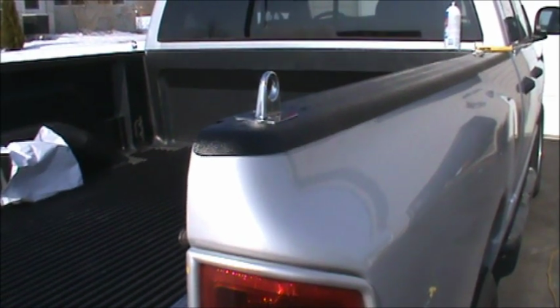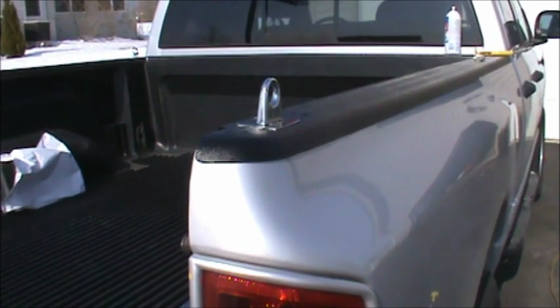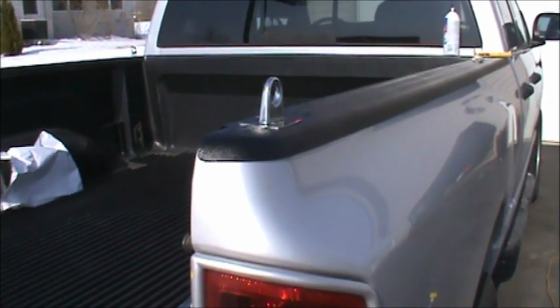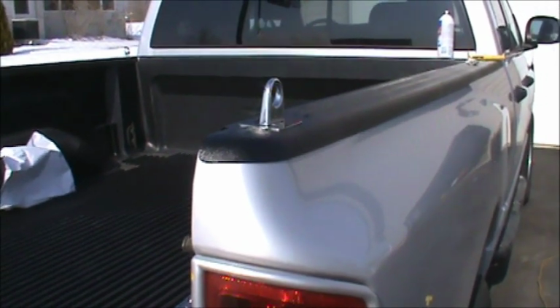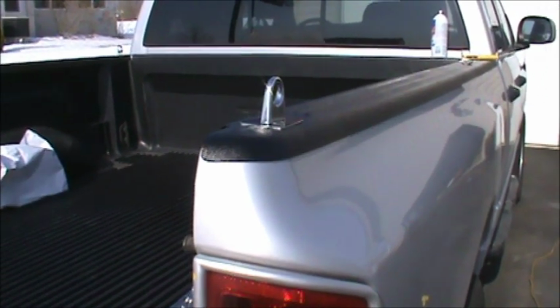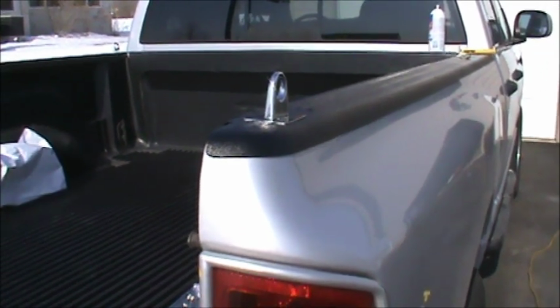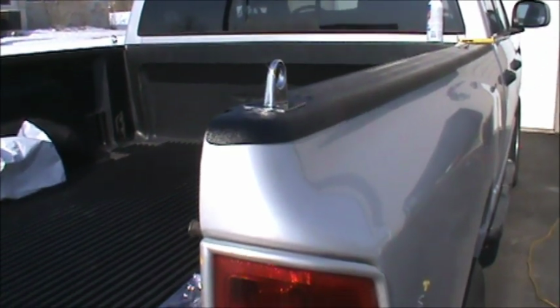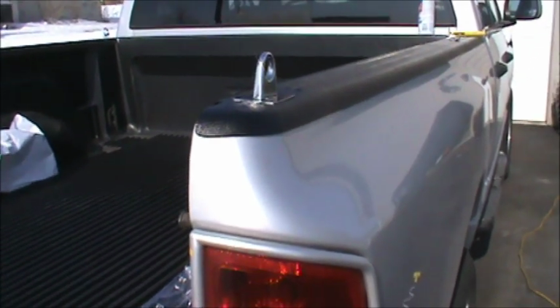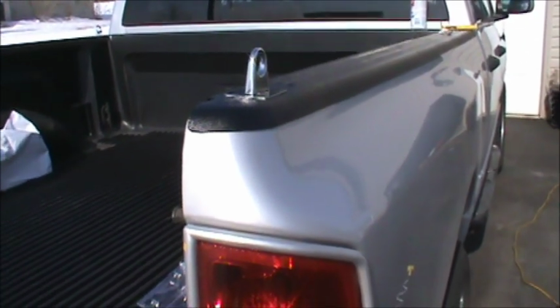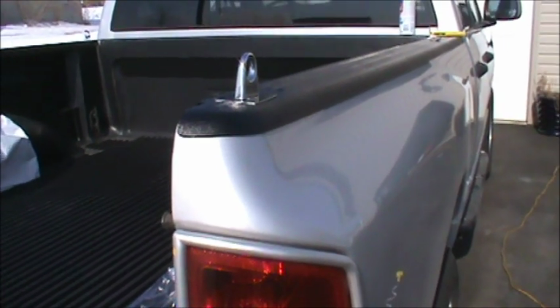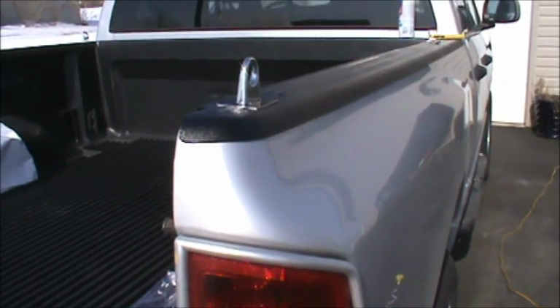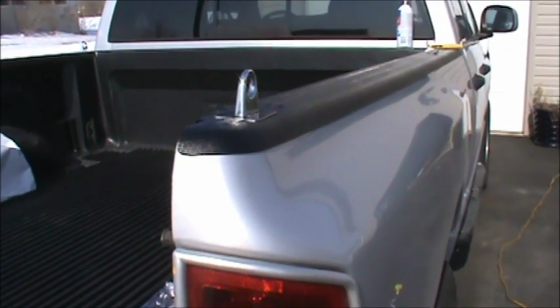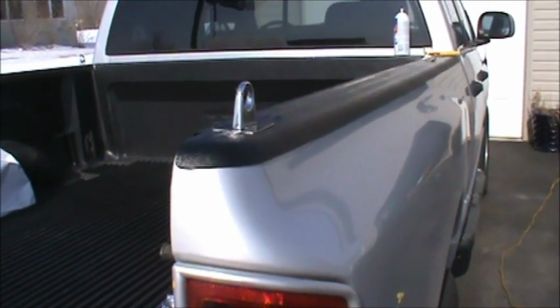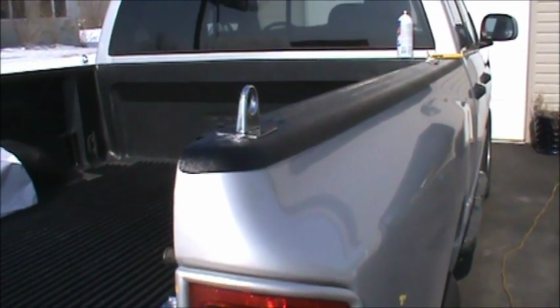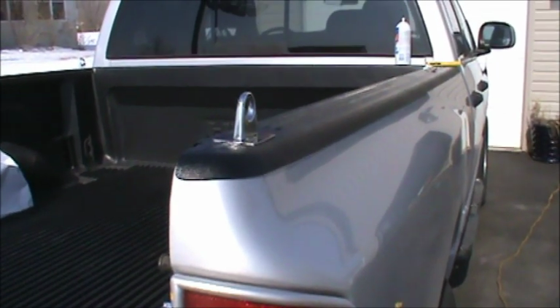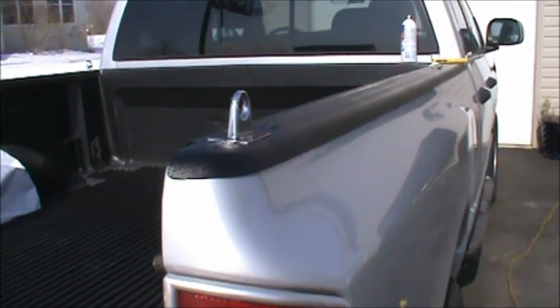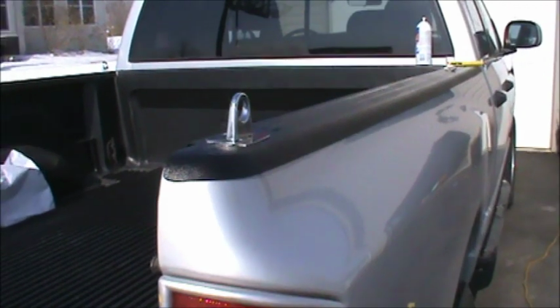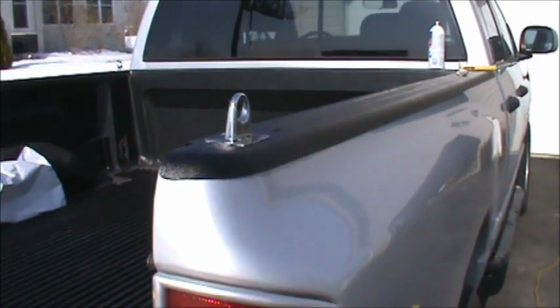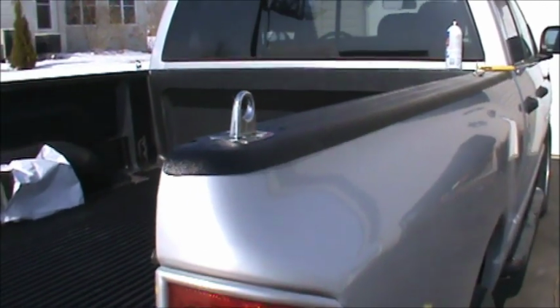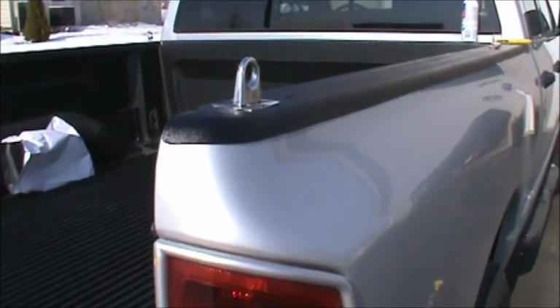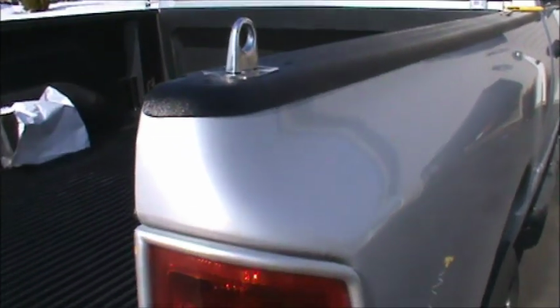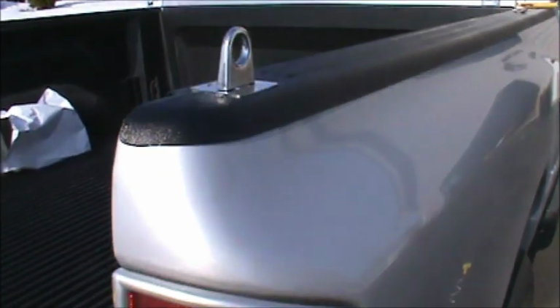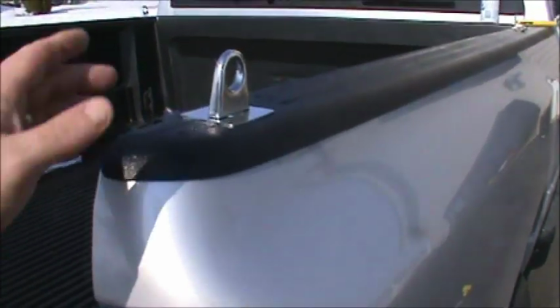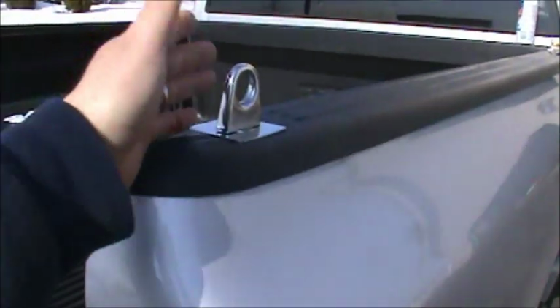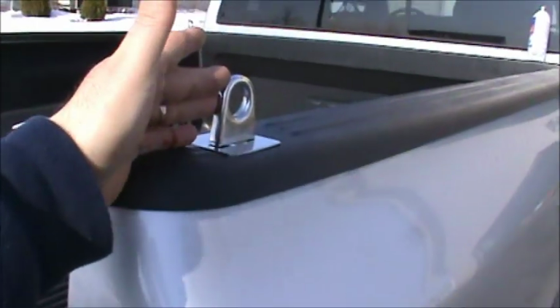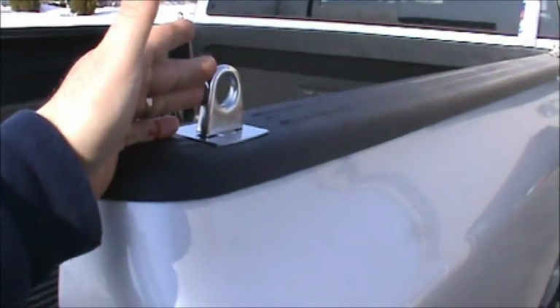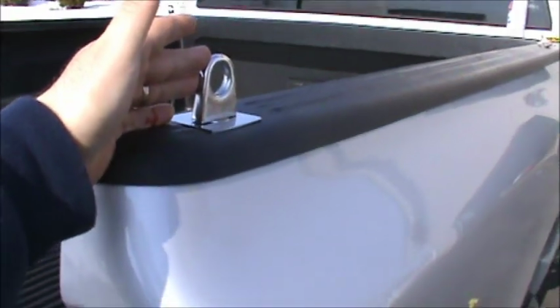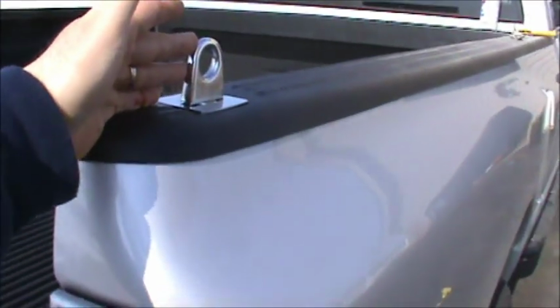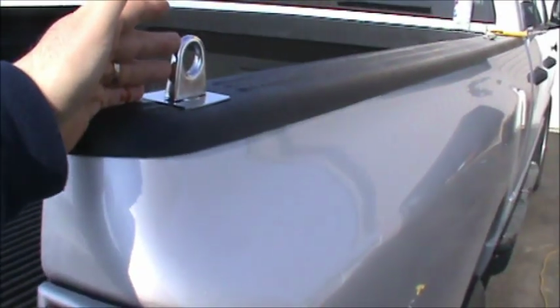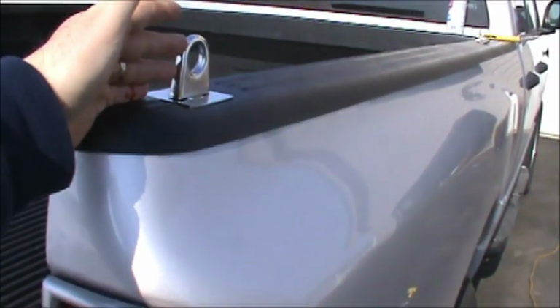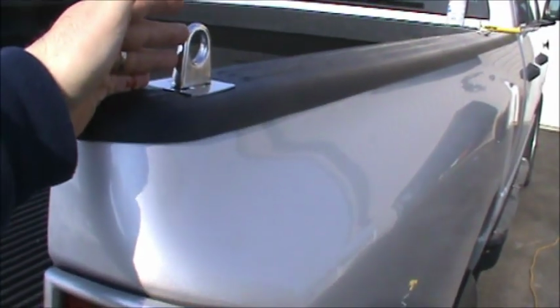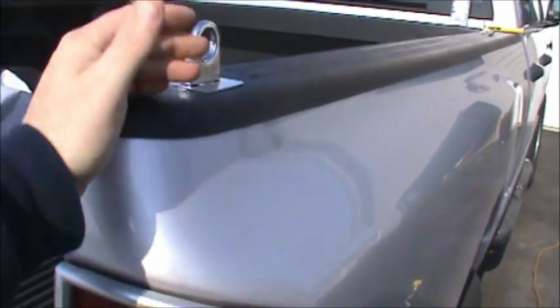Hey guys, this is Double Wide Six and today we're going to be talking about some tie-down hooks that you can mount on top of a truck.